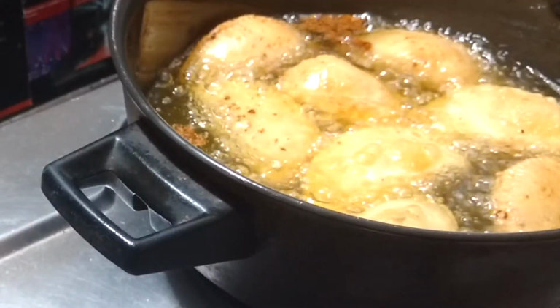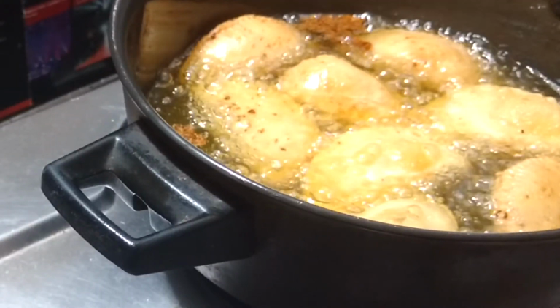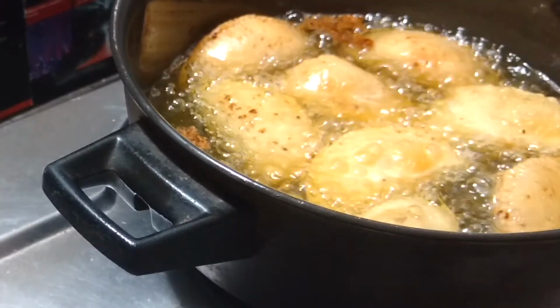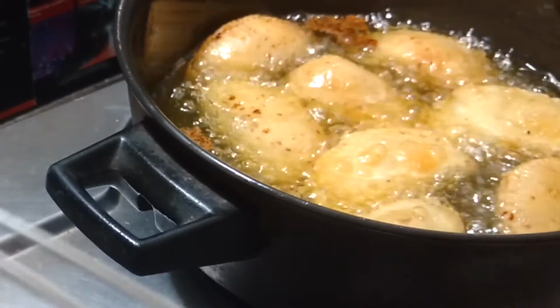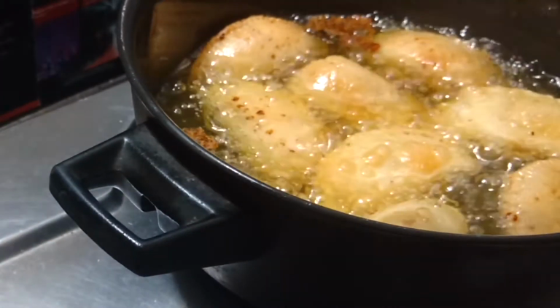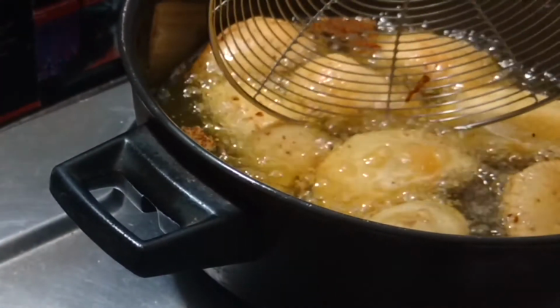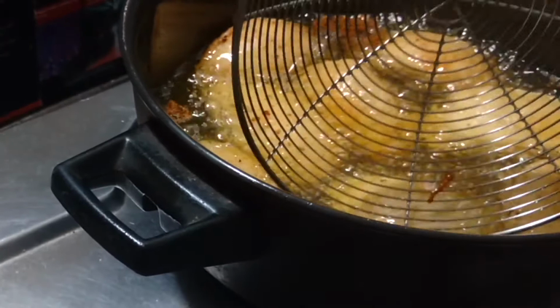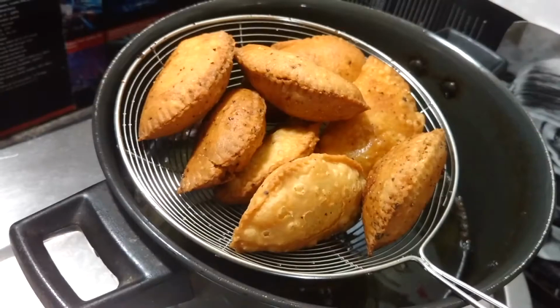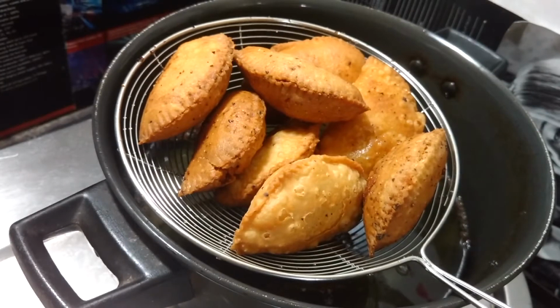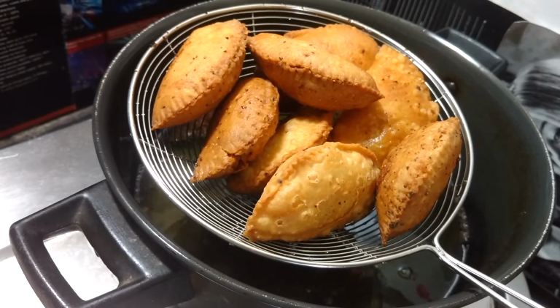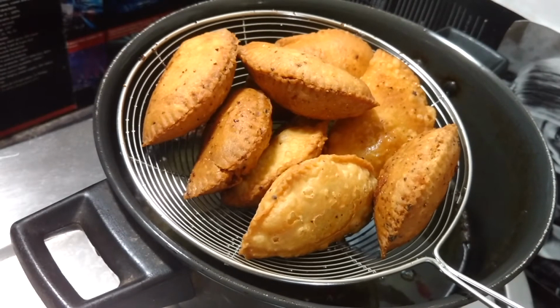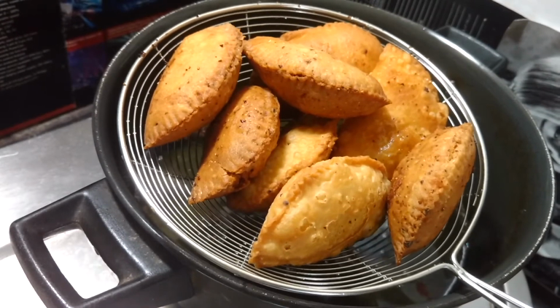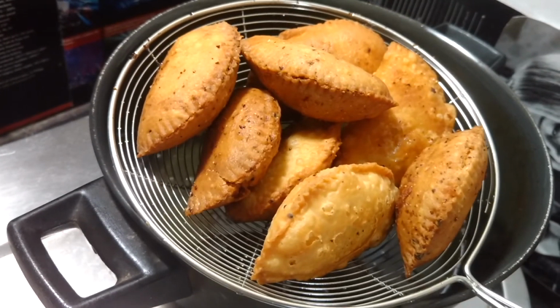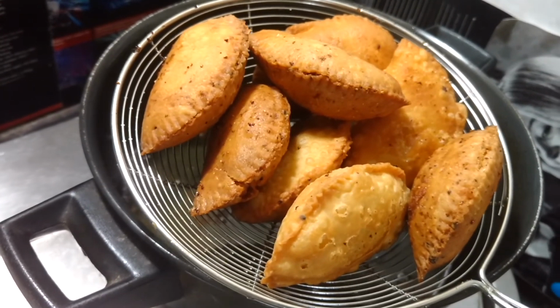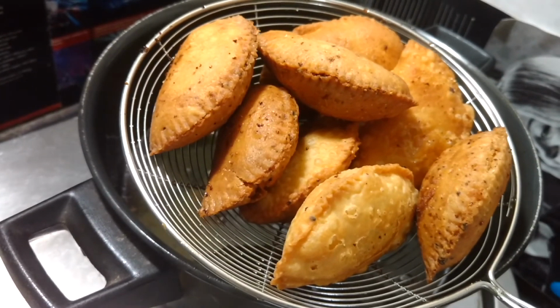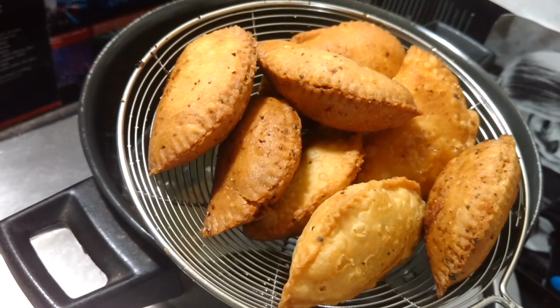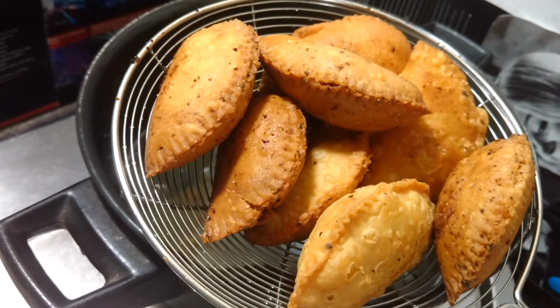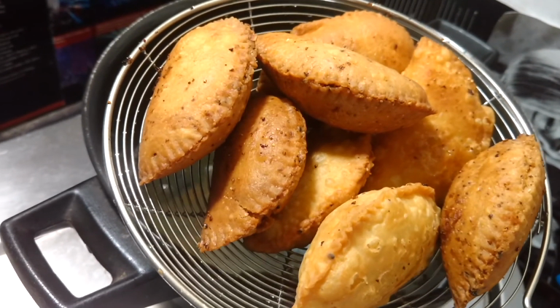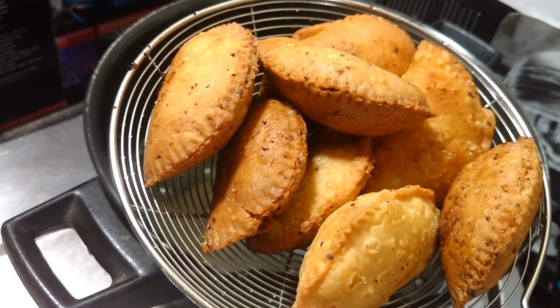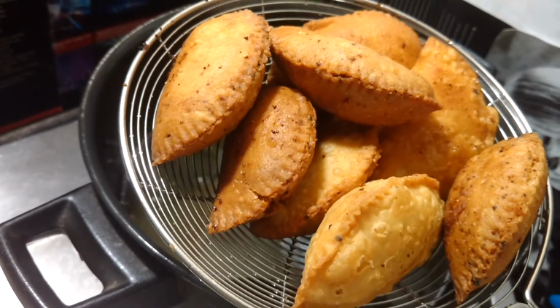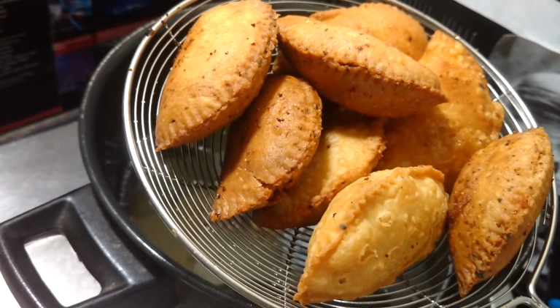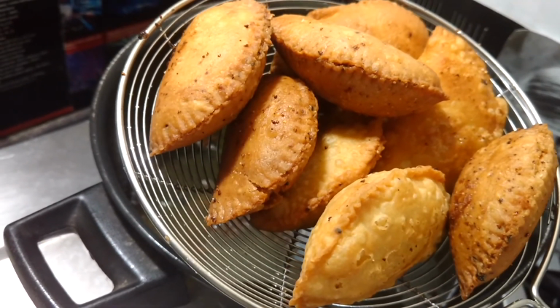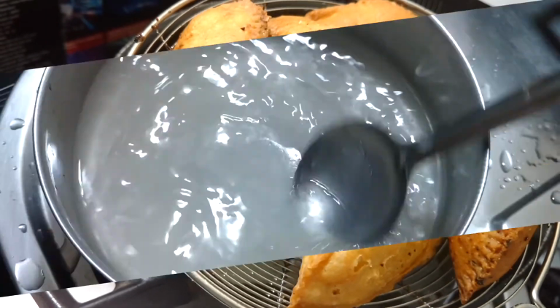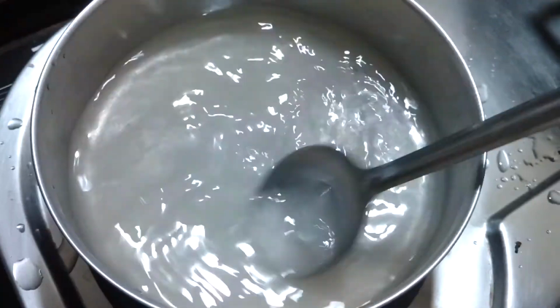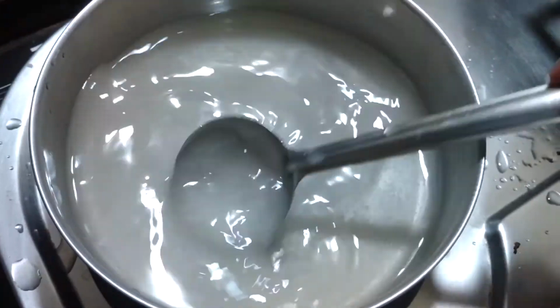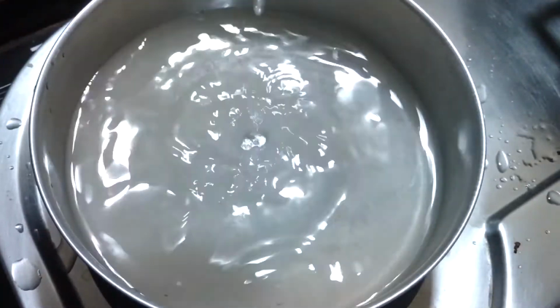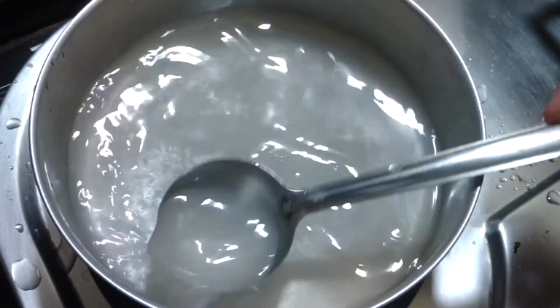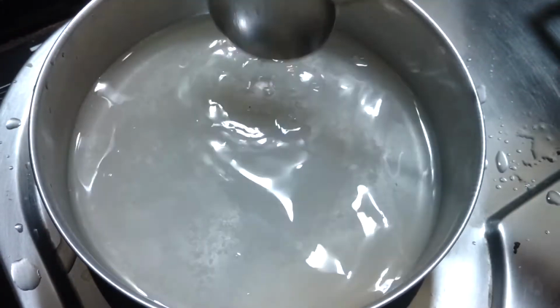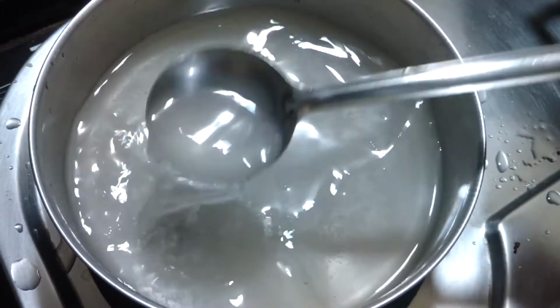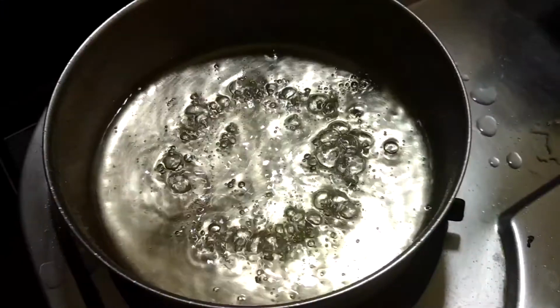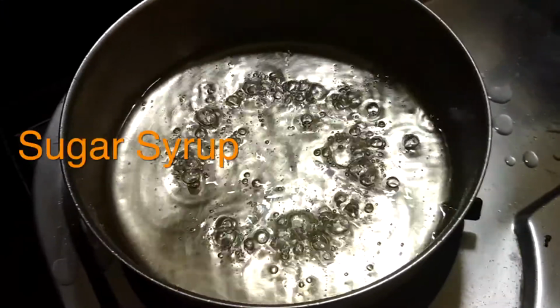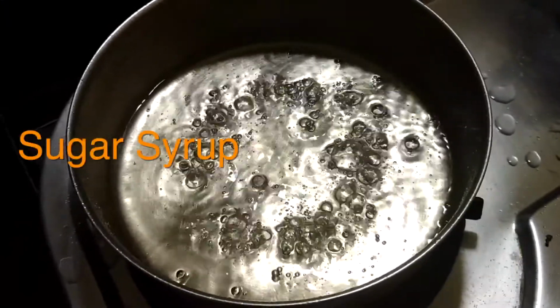Now it's turning brown — let them out onto a plate. Now we need to dip them in sugar syrup, so let's do that.